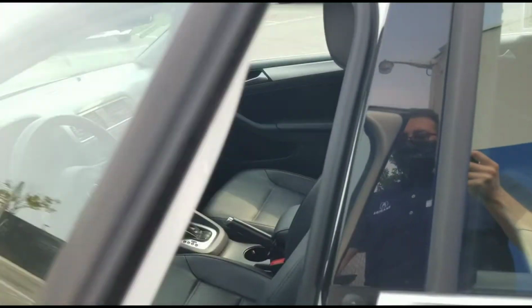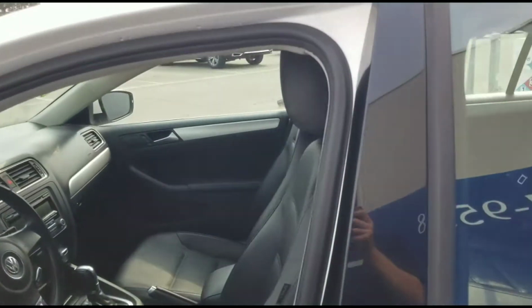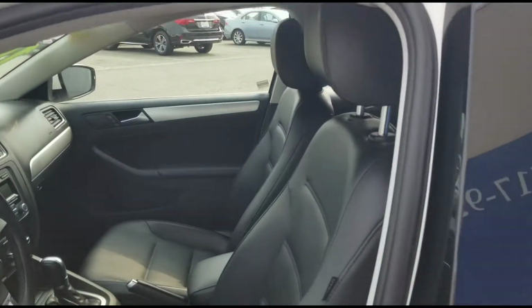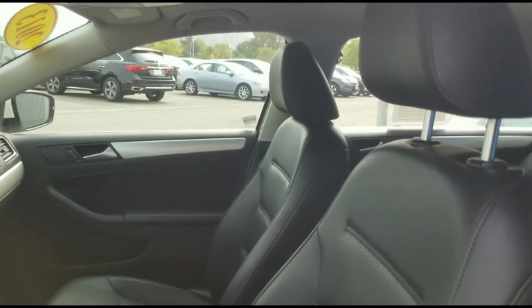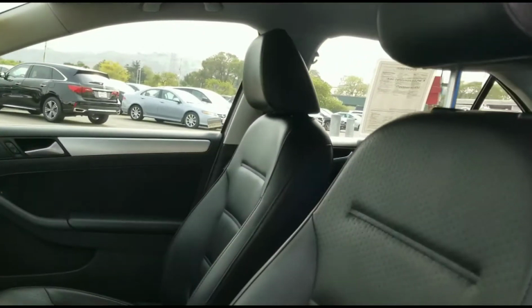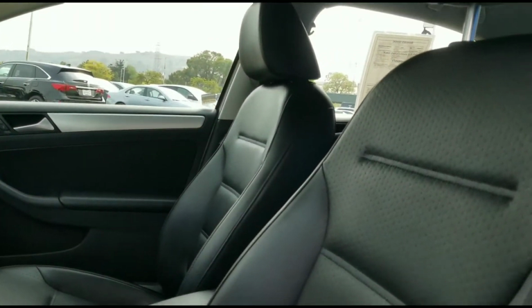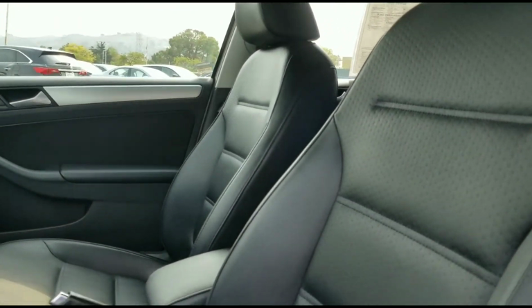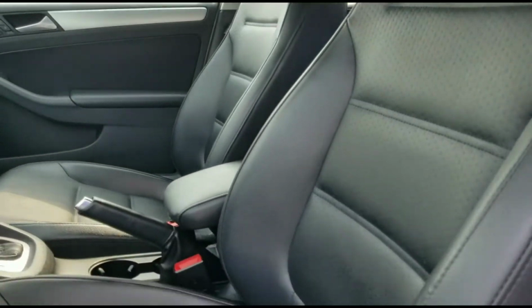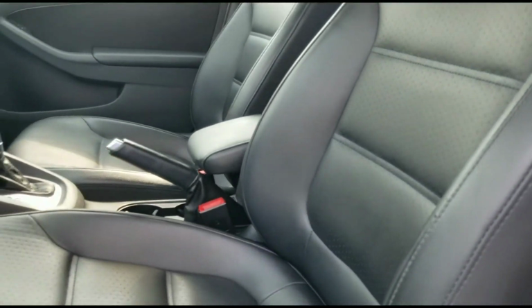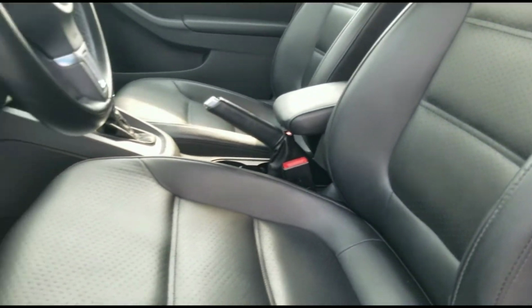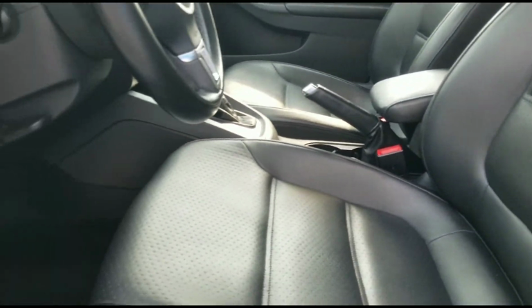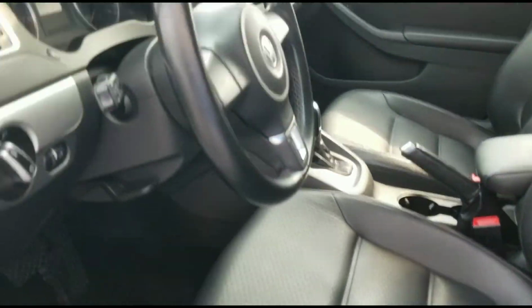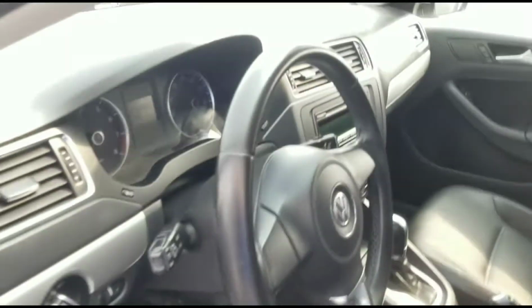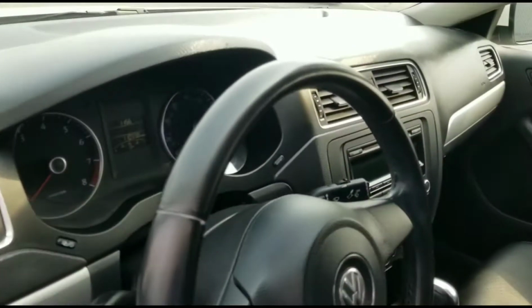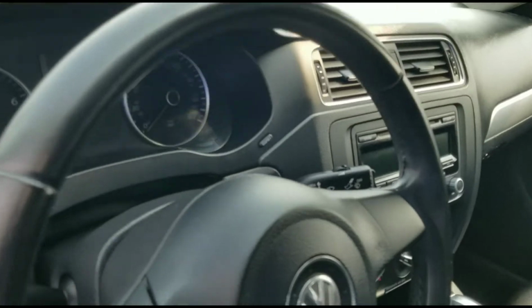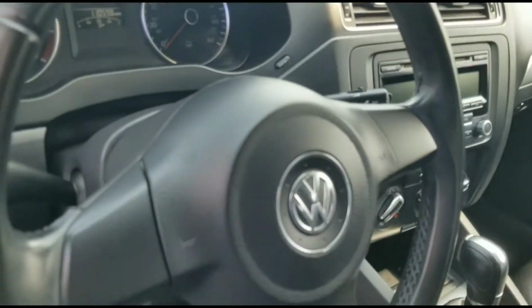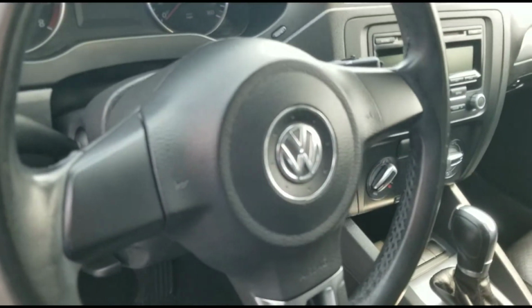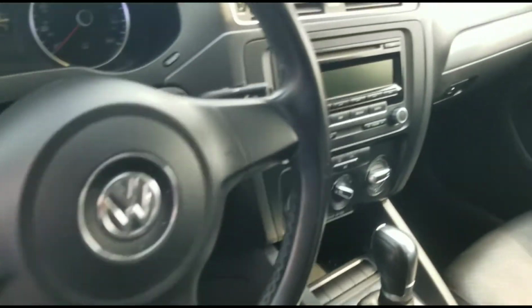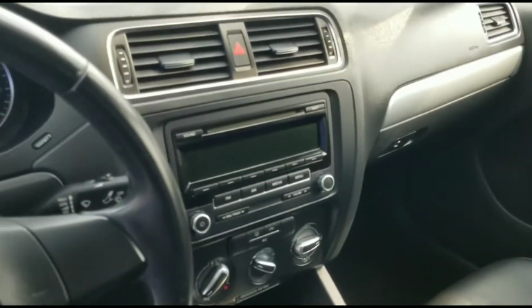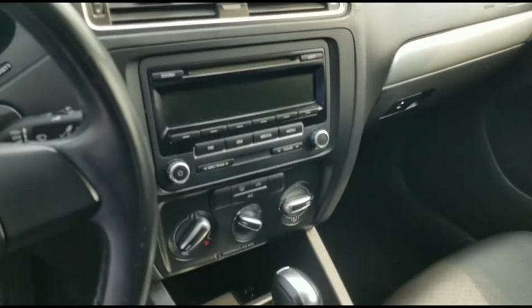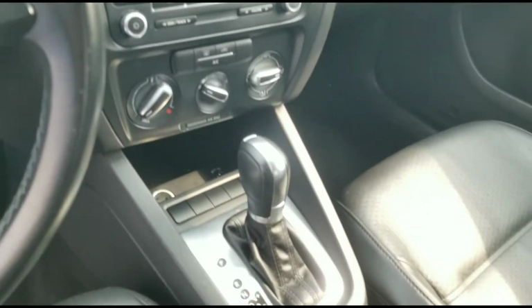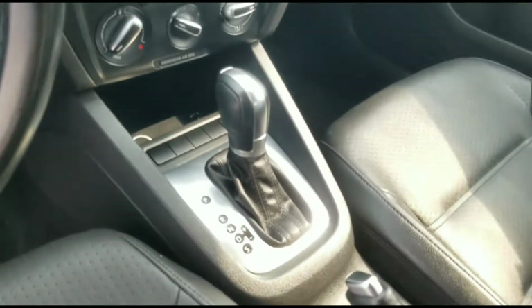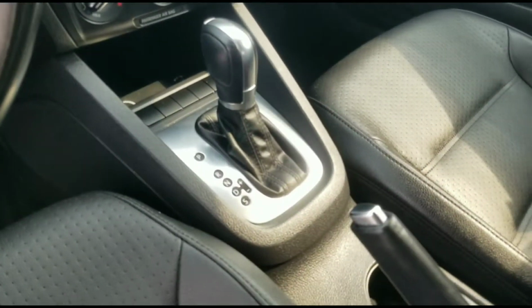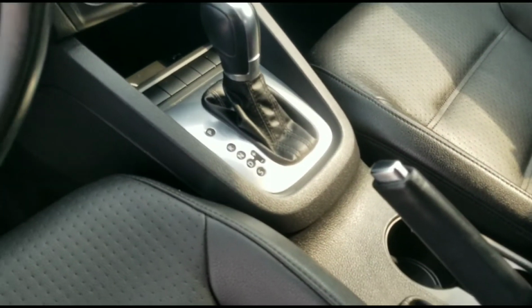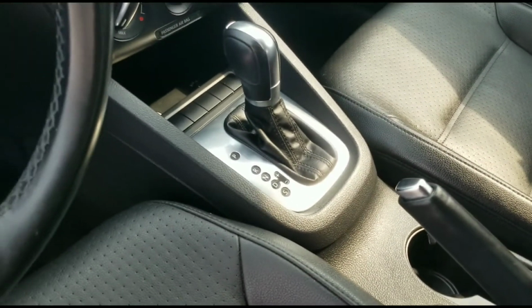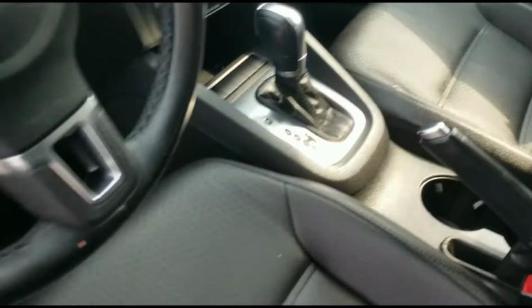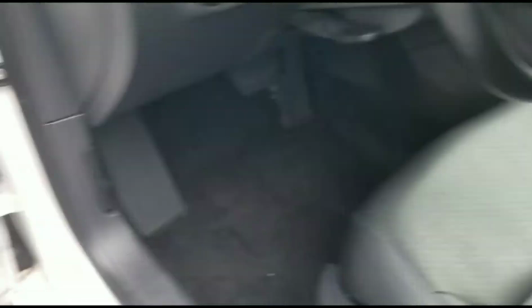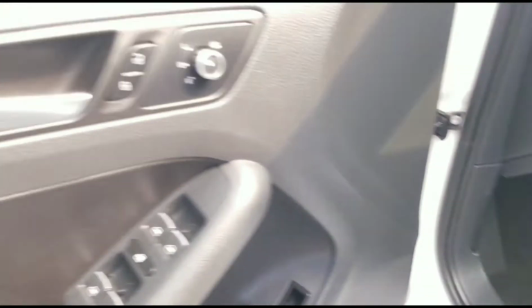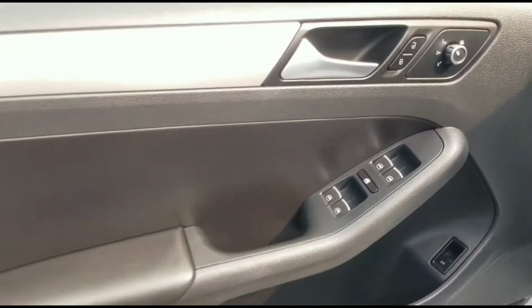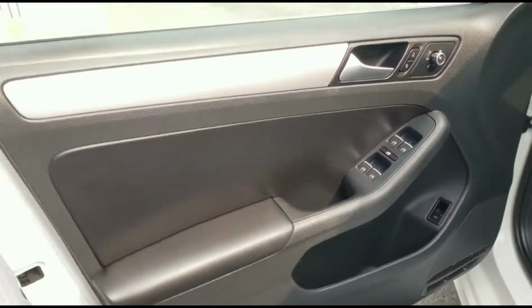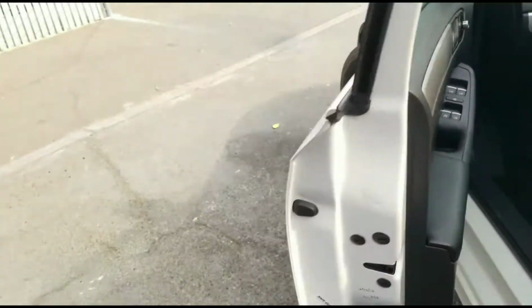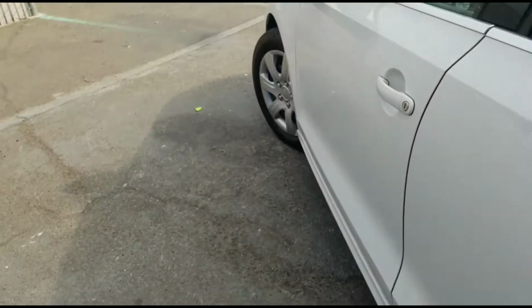It gets 24 miles in the city and 31 on the highway. It is in color candy white with the Titan black interior. As we look around this vehicle, I am going to highlight some of its key features.